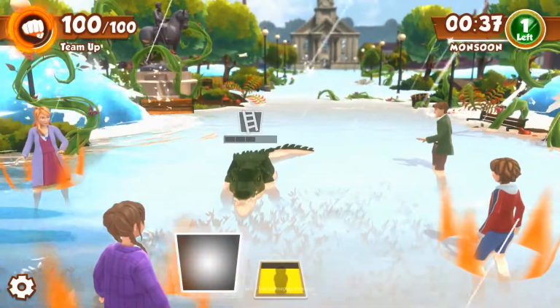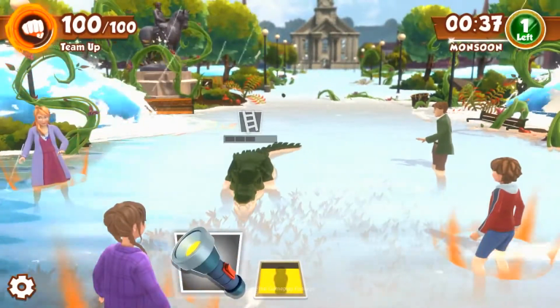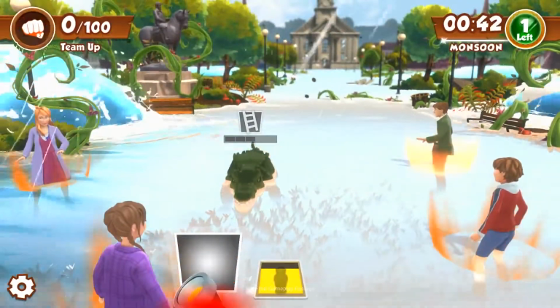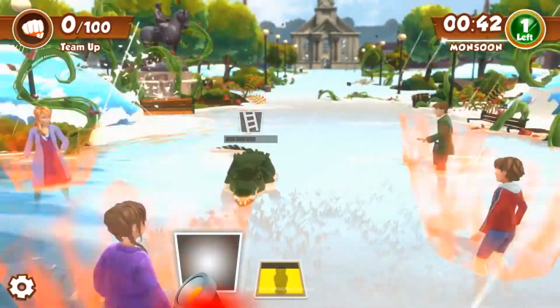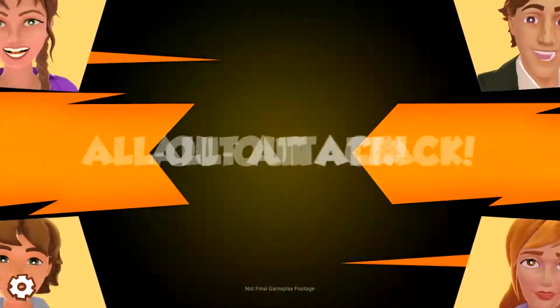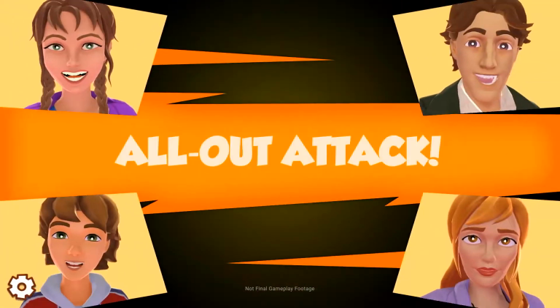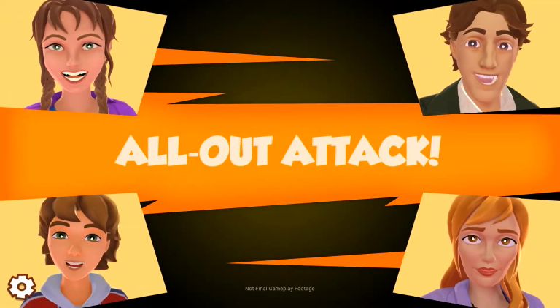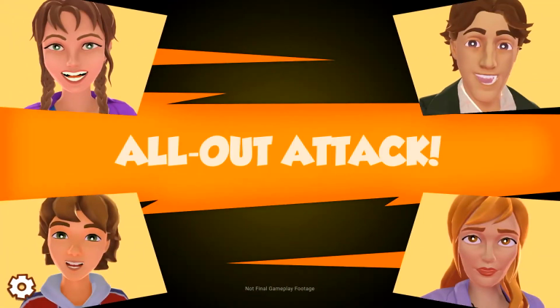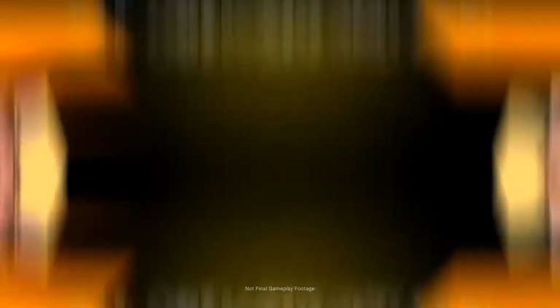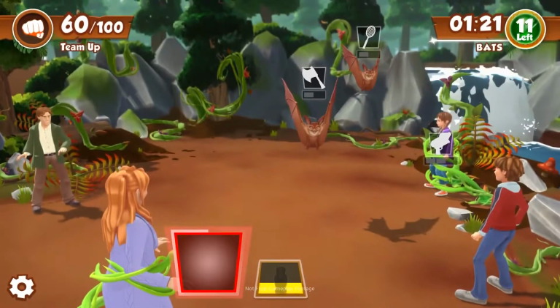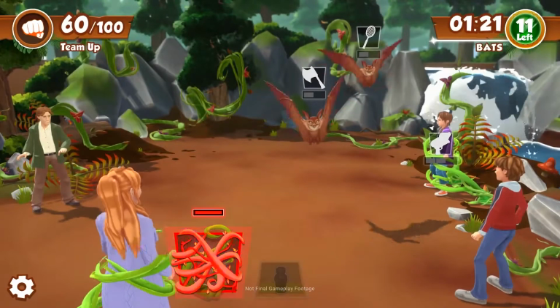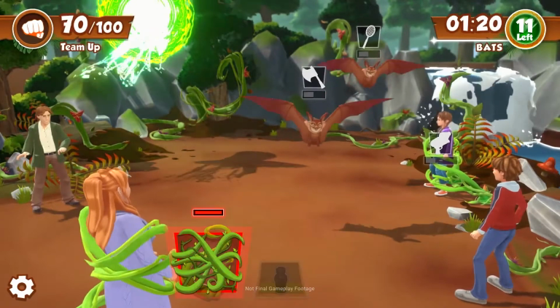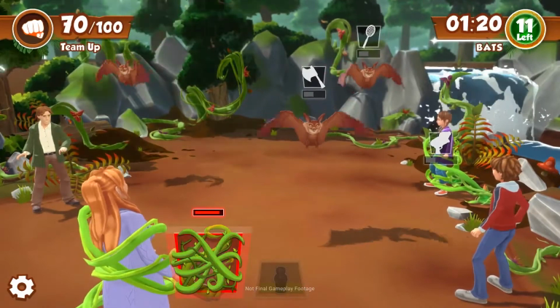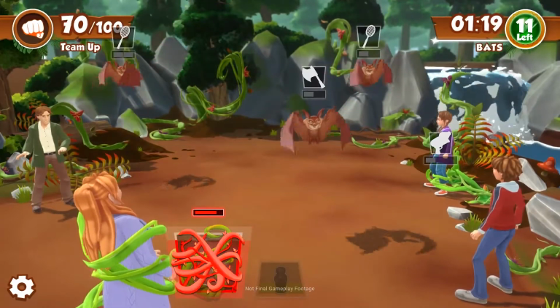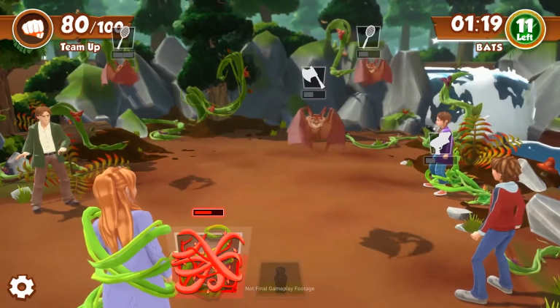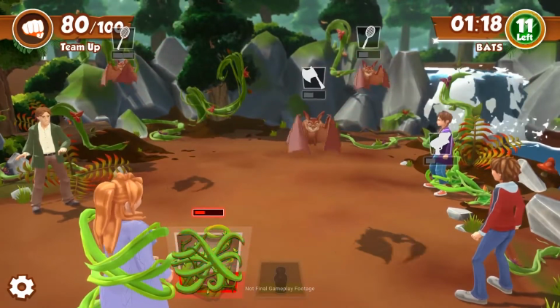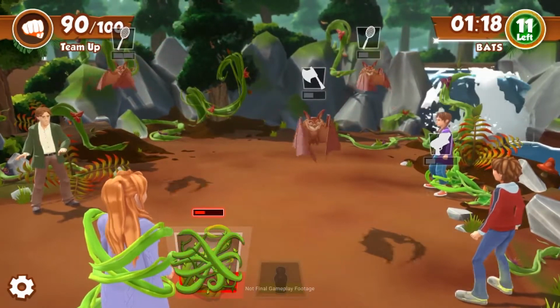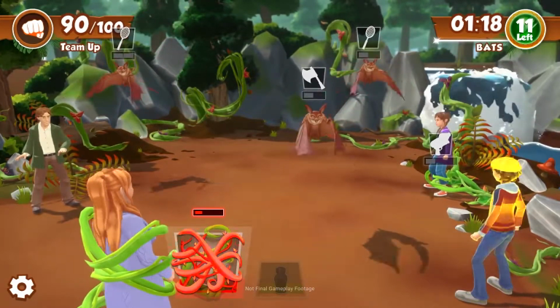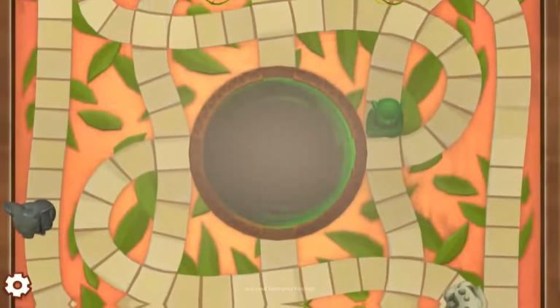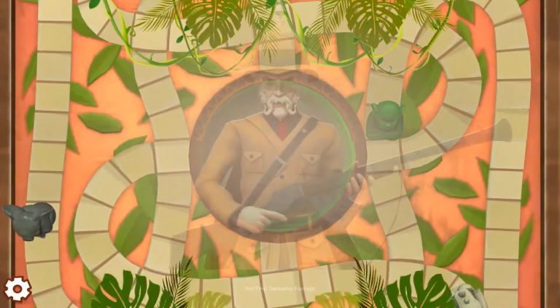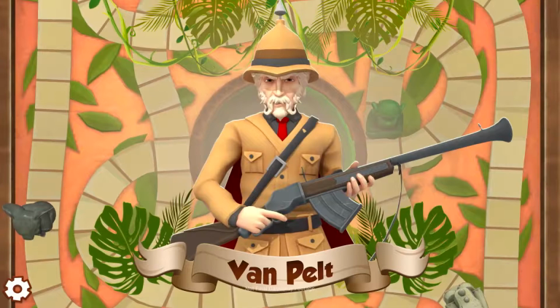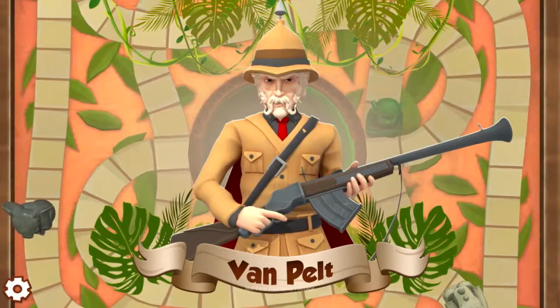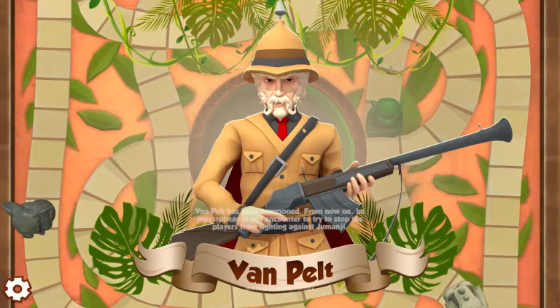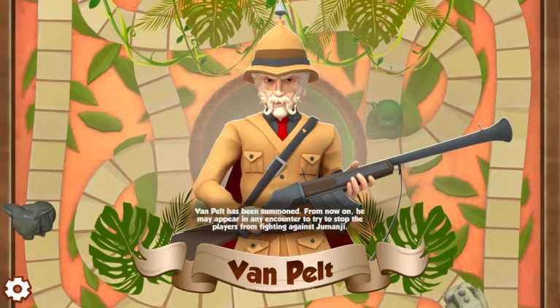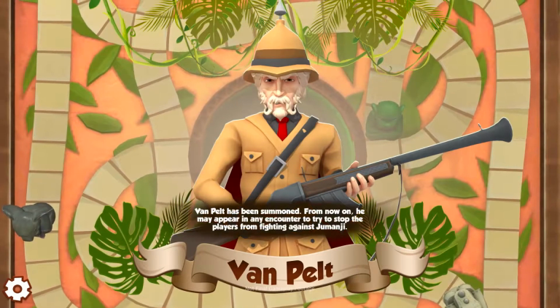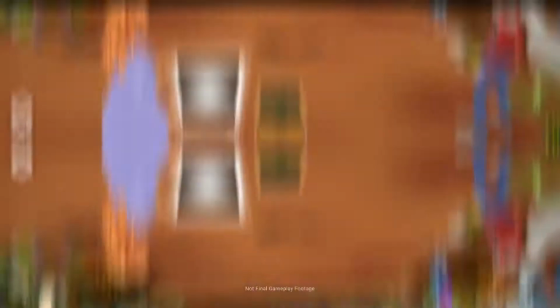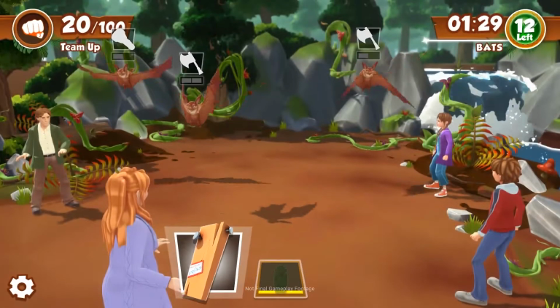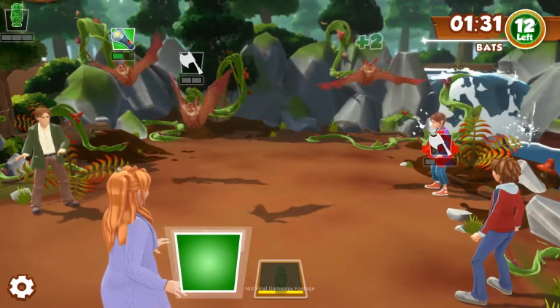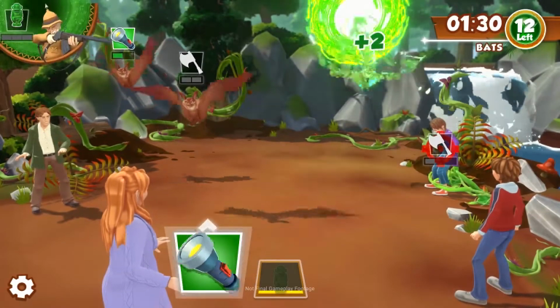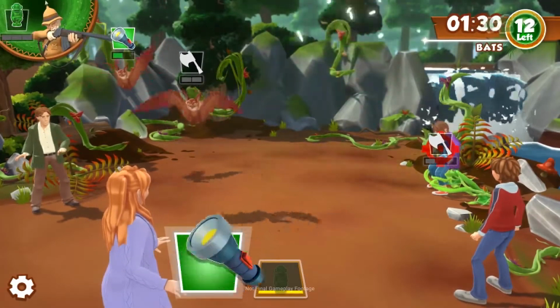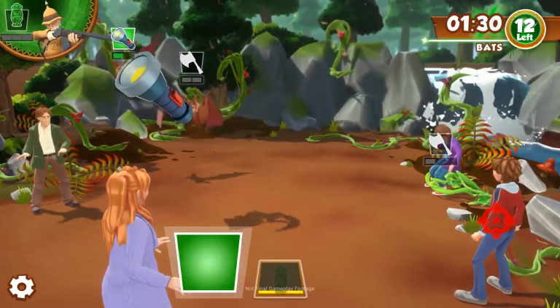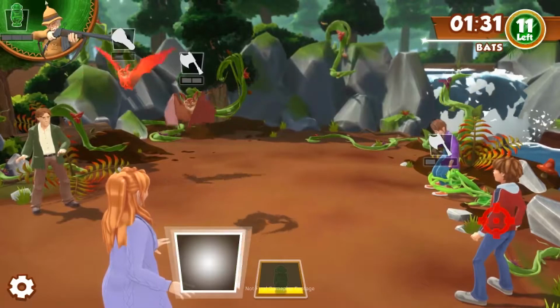Each round demands teamwork. You'll be facing whatever danger comes out of the board, plus jungle vines, which will always try to ensnare you. And if Jumanji sets the hunter Van Pelt loose, he'll appear when you least expect it and try to disable you and your team.